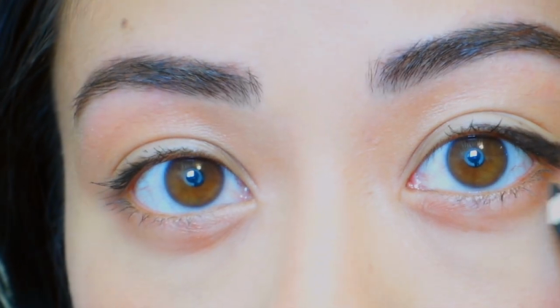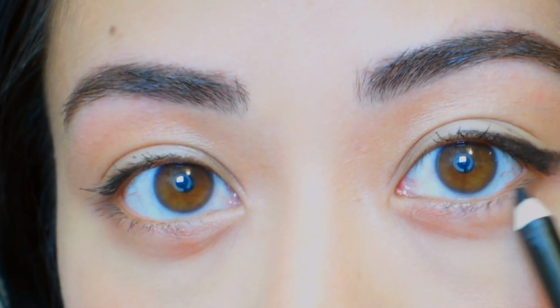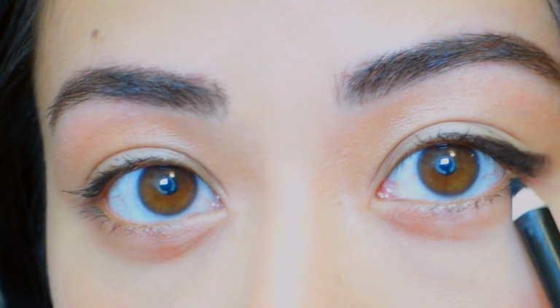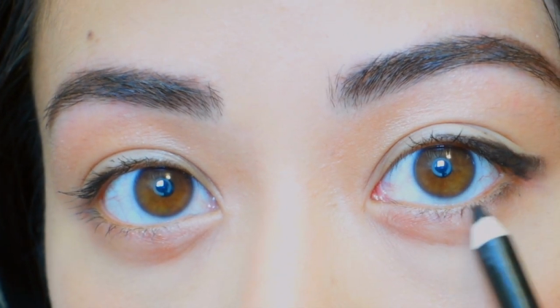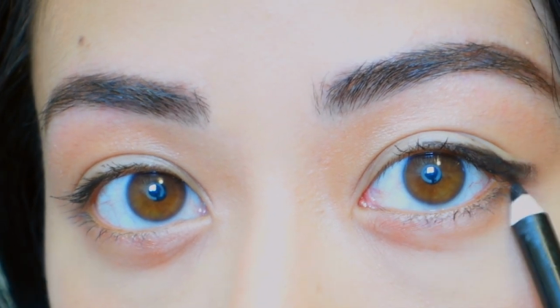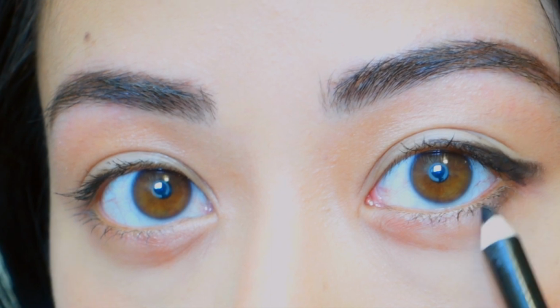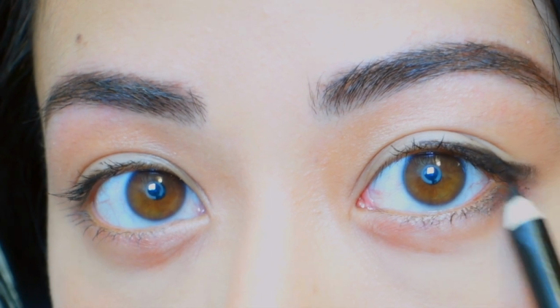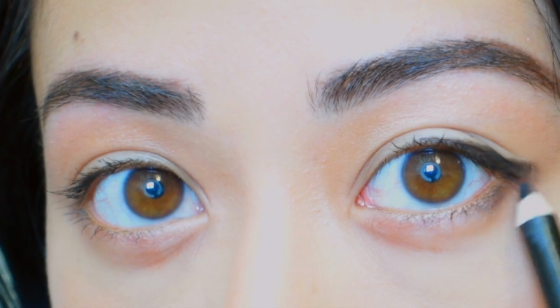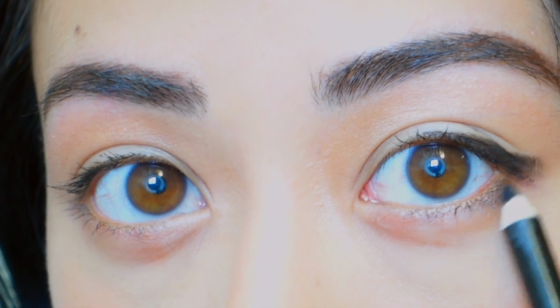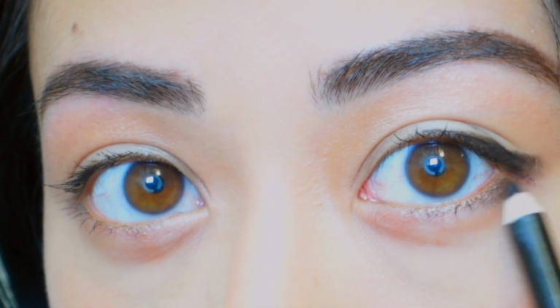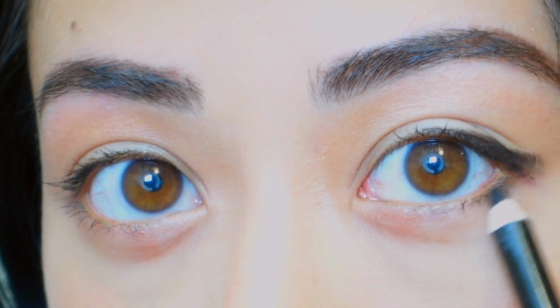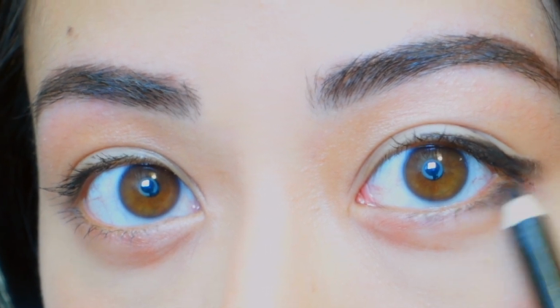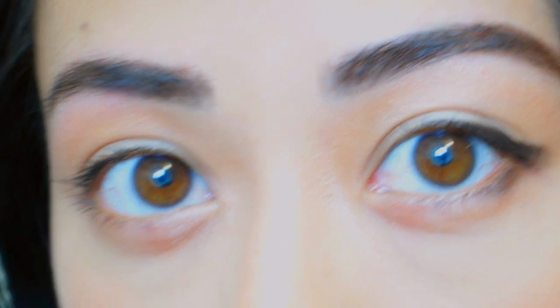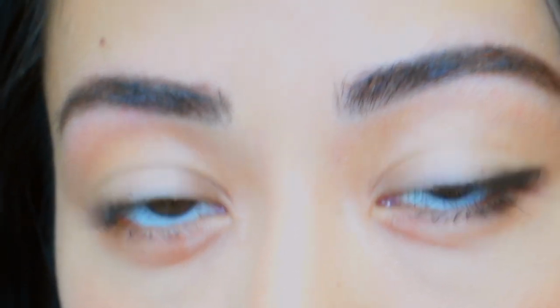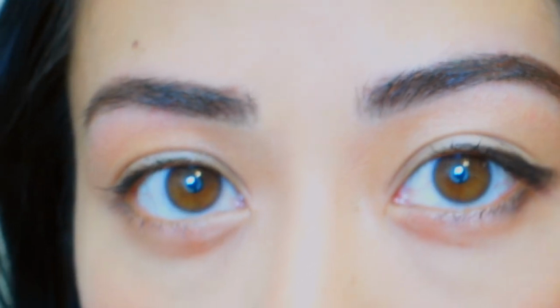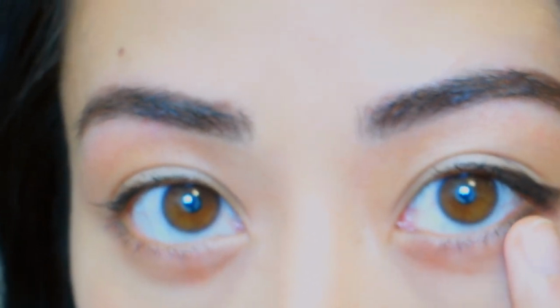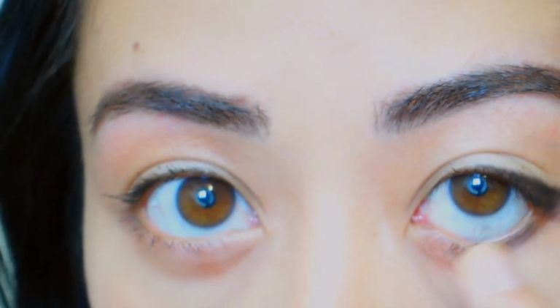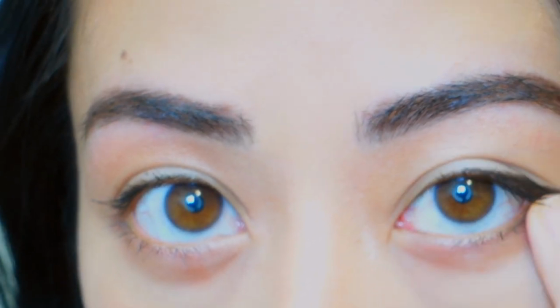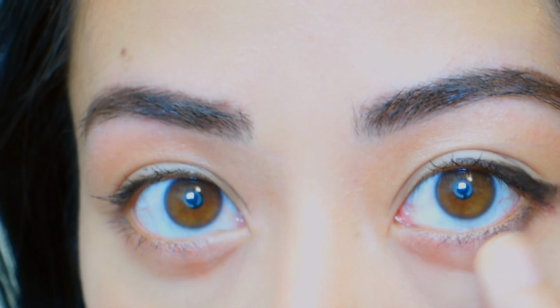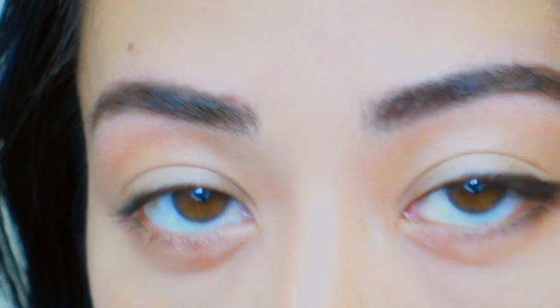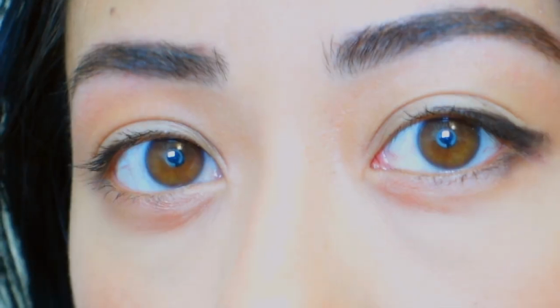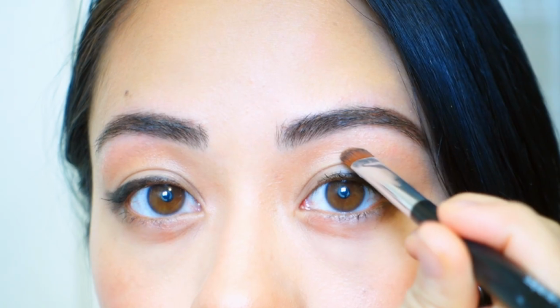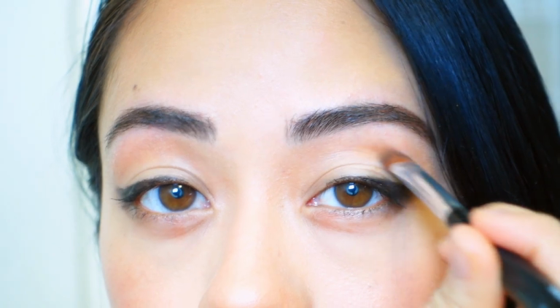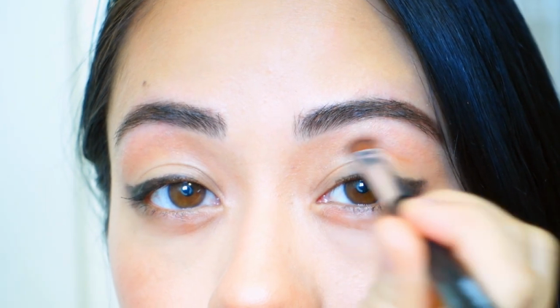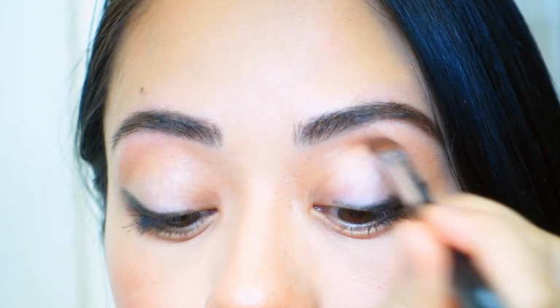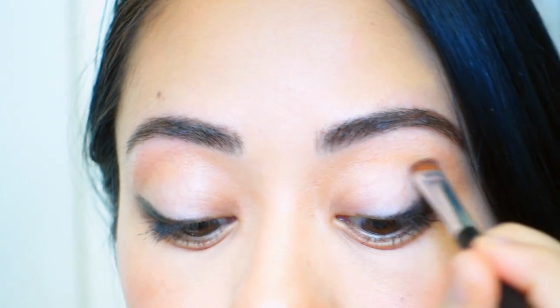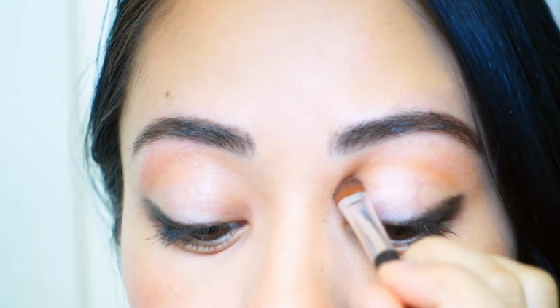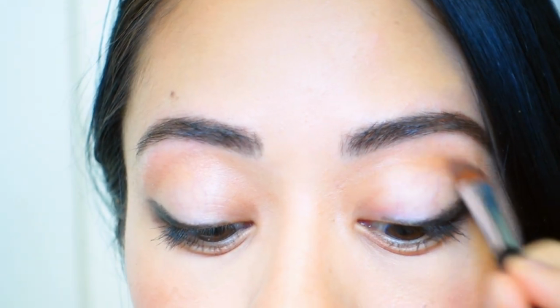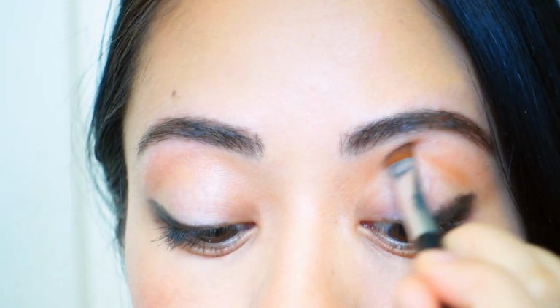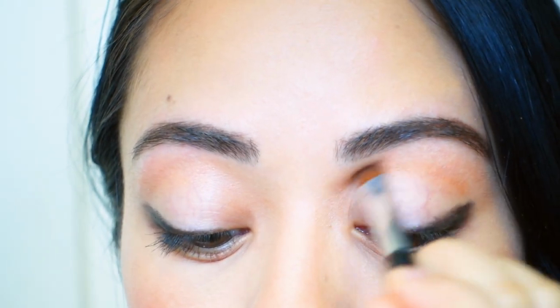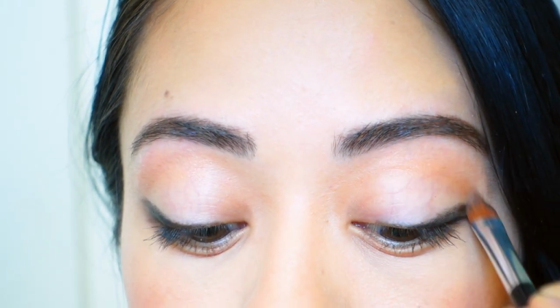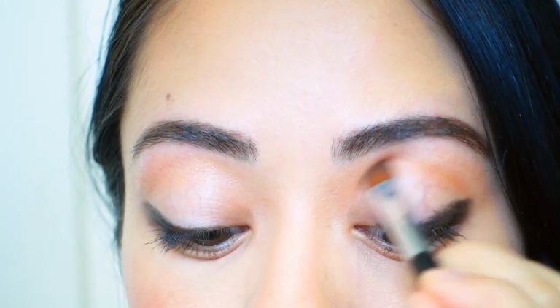For my eyes I'm using a black eyeliner pencil to create a wing. I try and draw as close to the lash line as possible and then flare out towards the outer corners of the eyes — this gives your eyes a very nice and open shape.